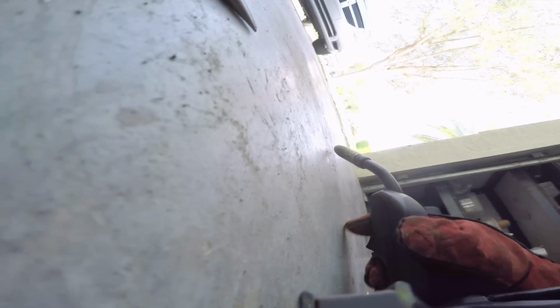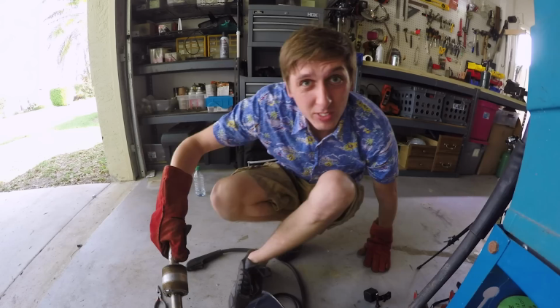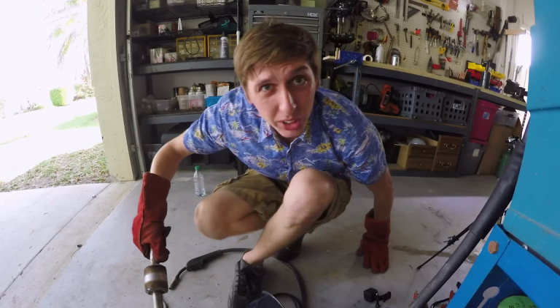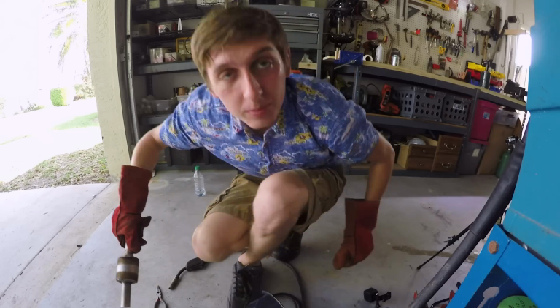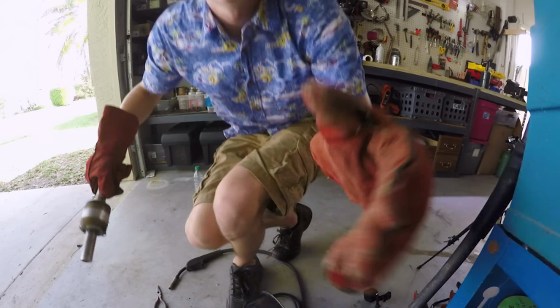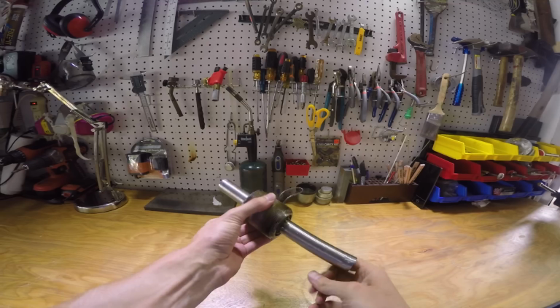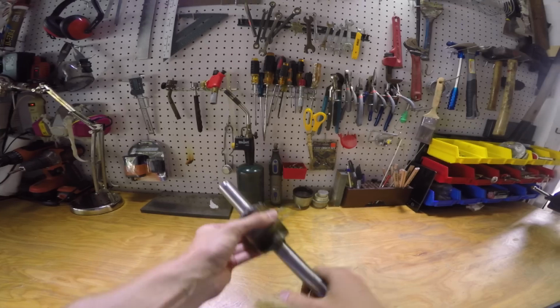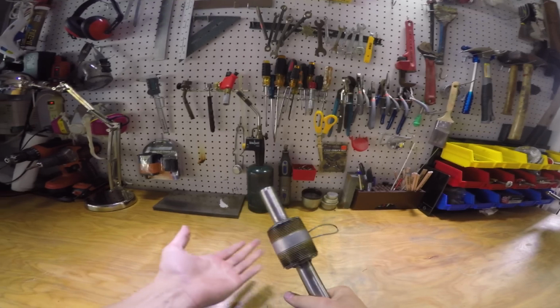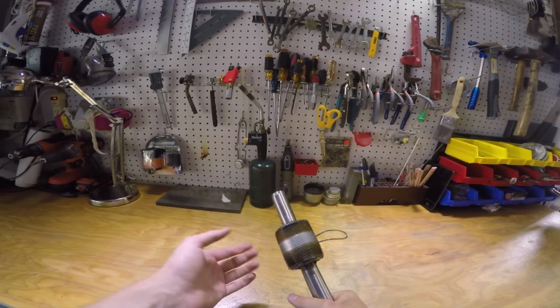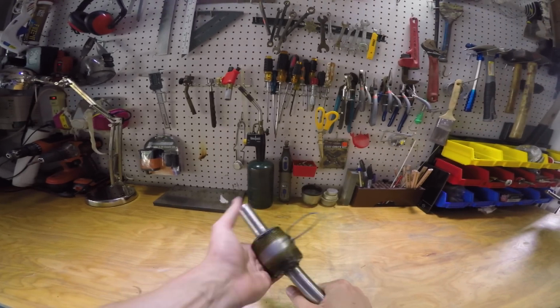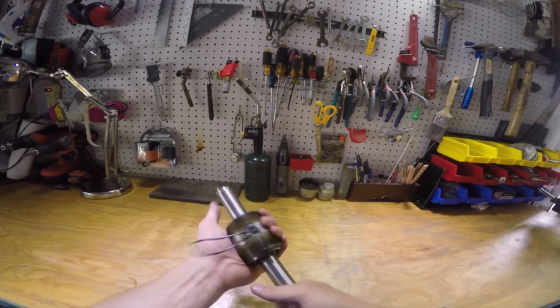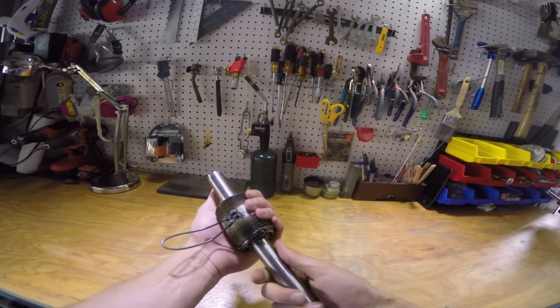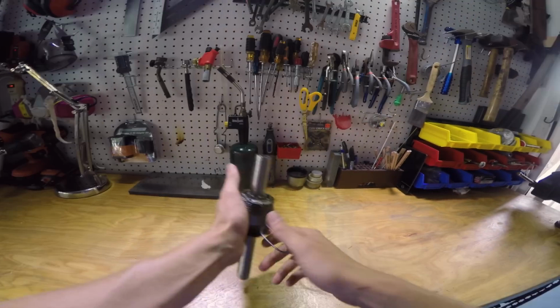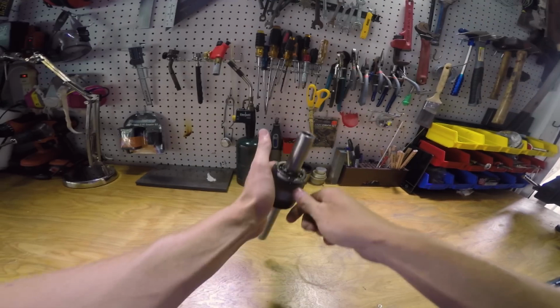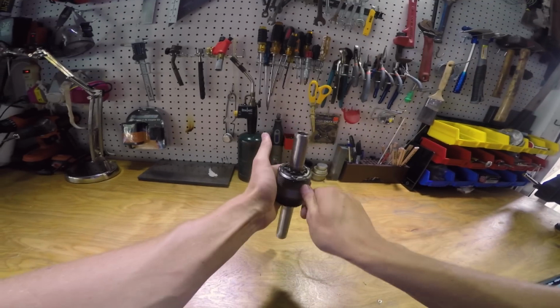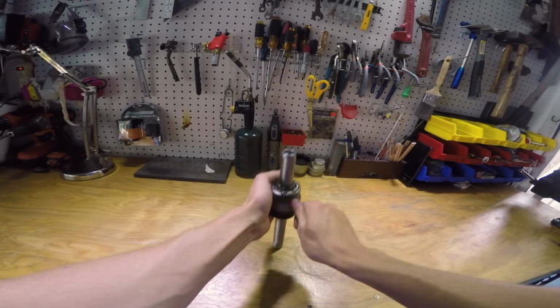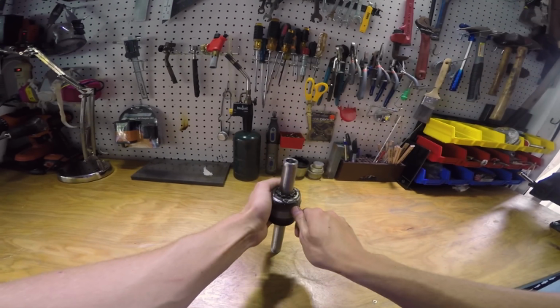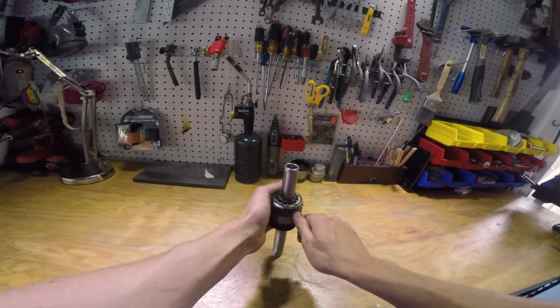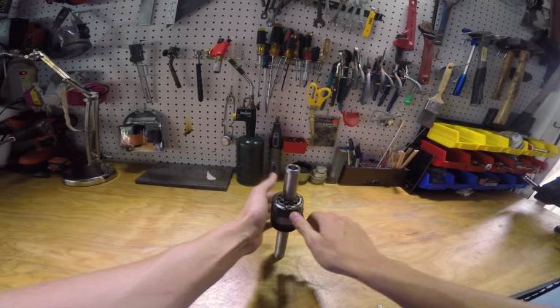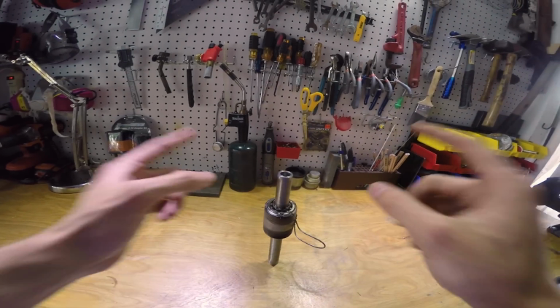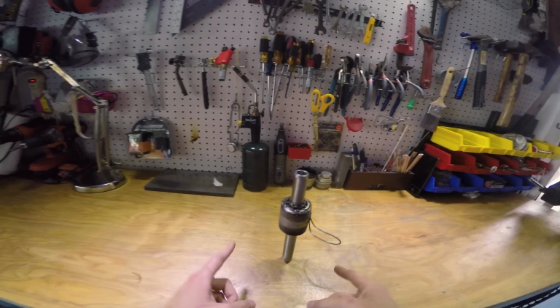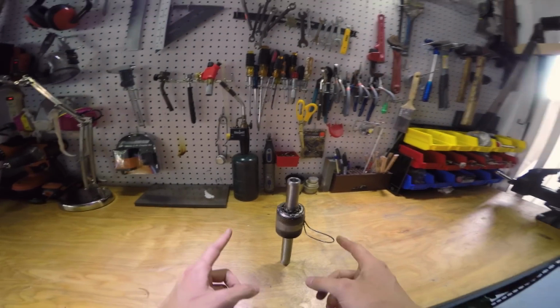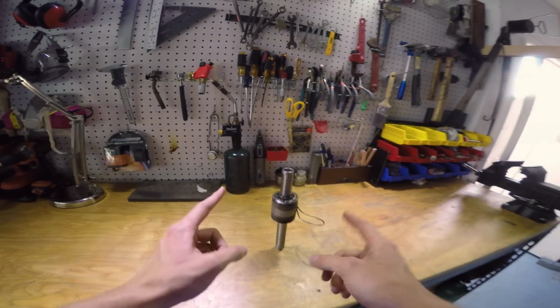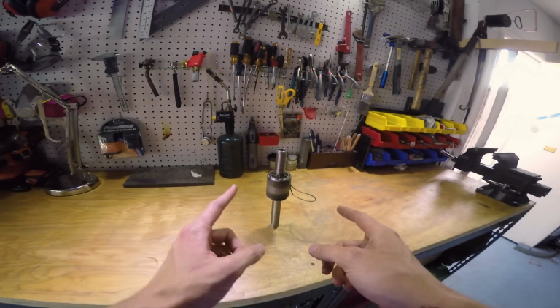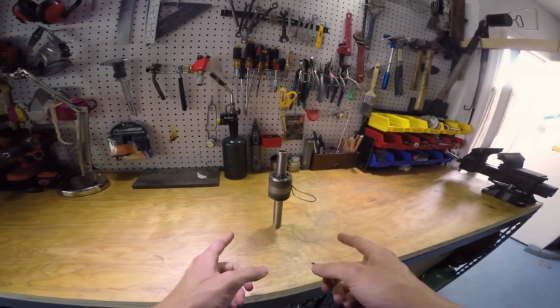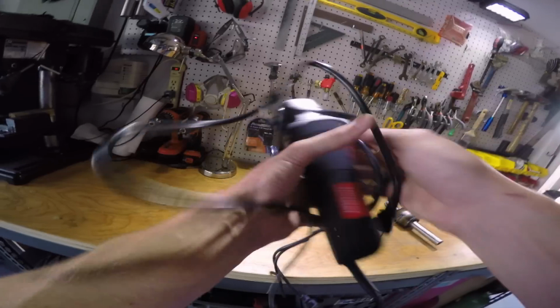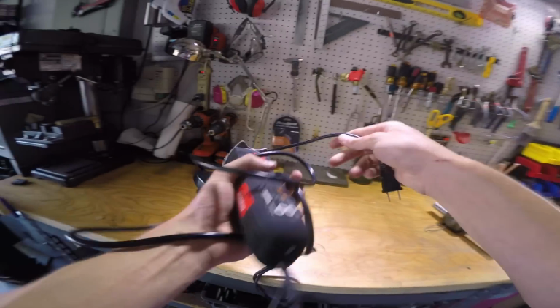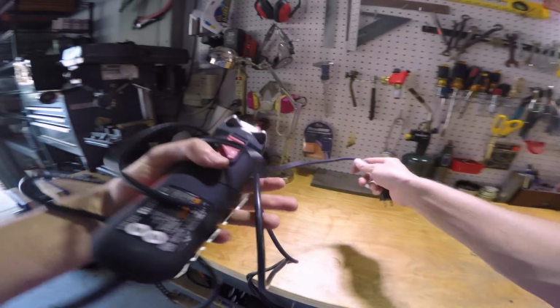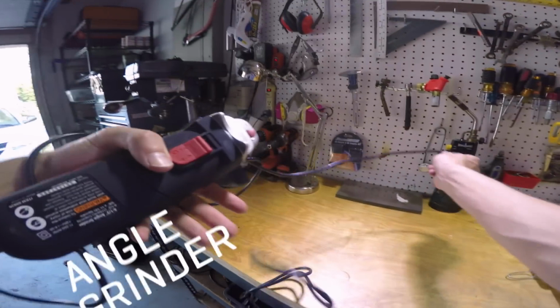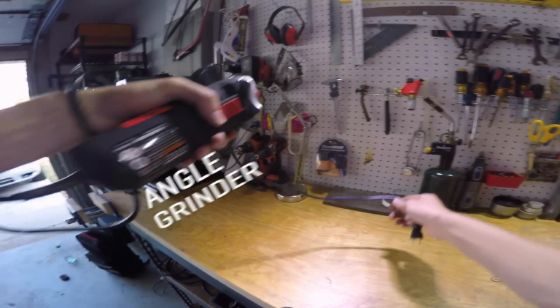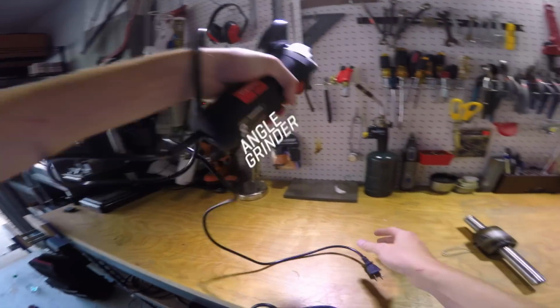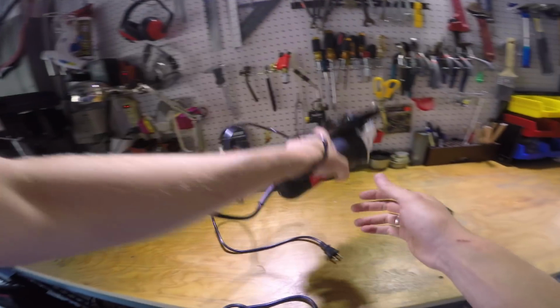I think we're good. Now that I've got this welded on, what we need to do is figure out a way to make this spin. I've got this angle grinder.